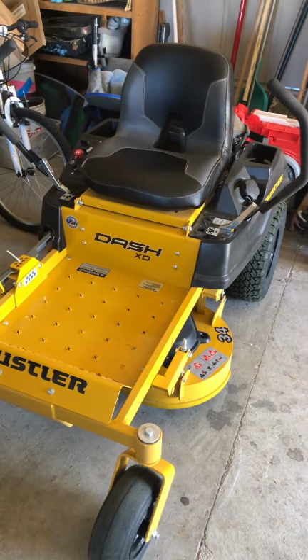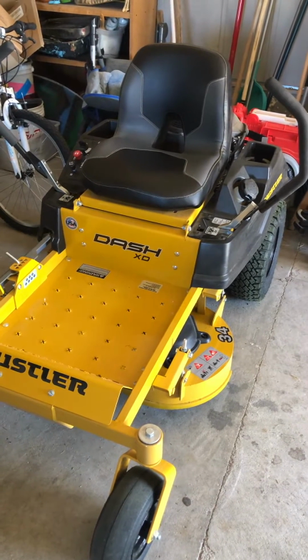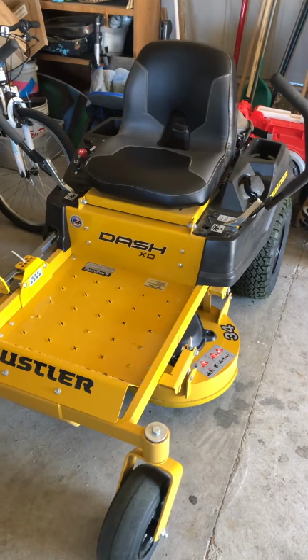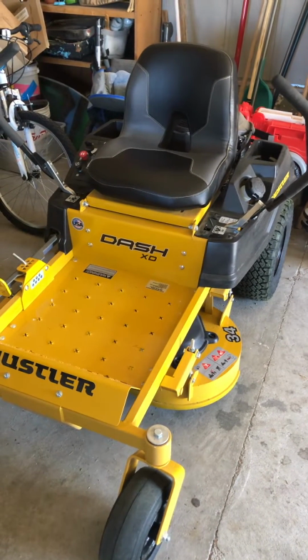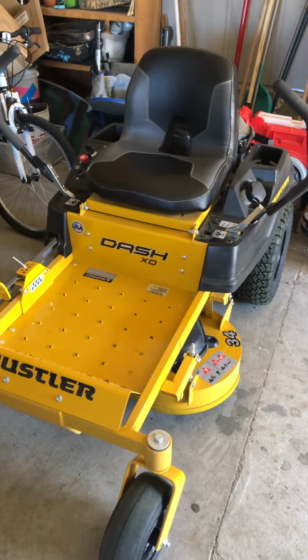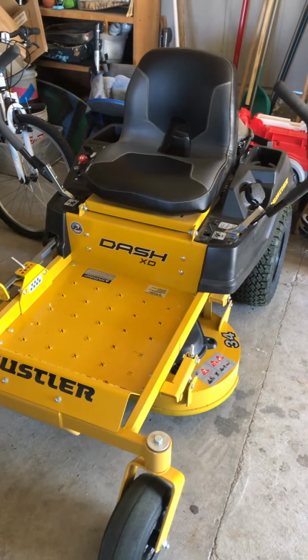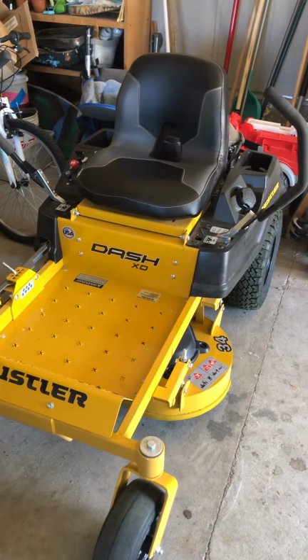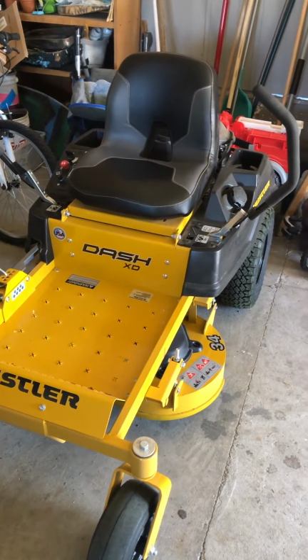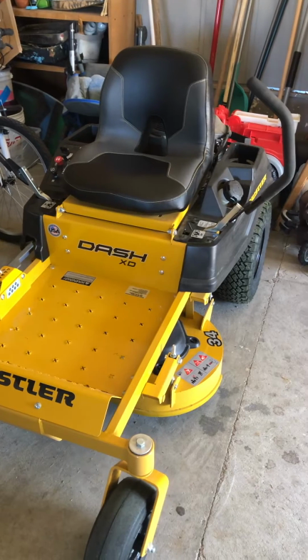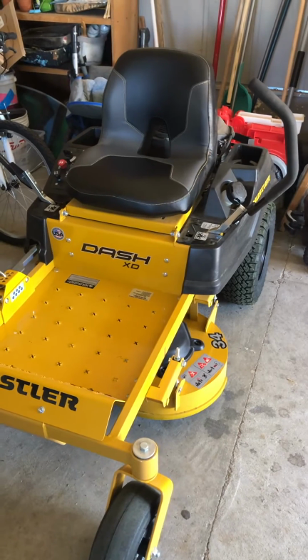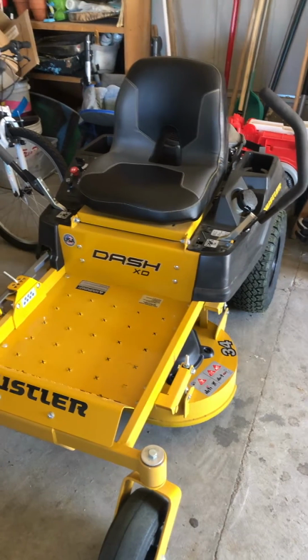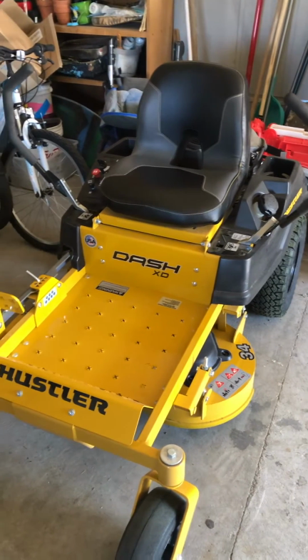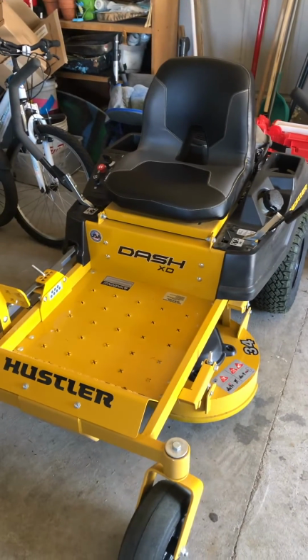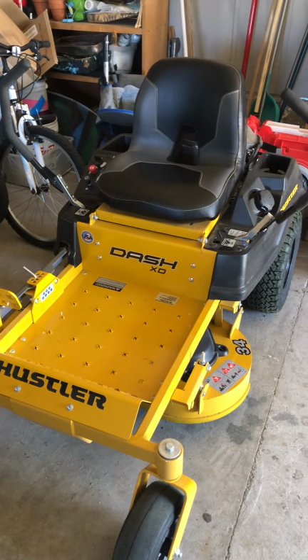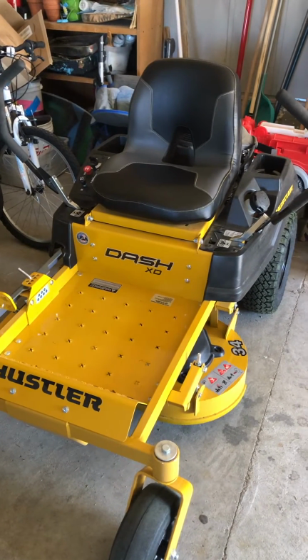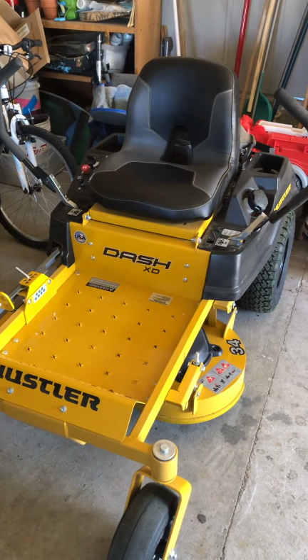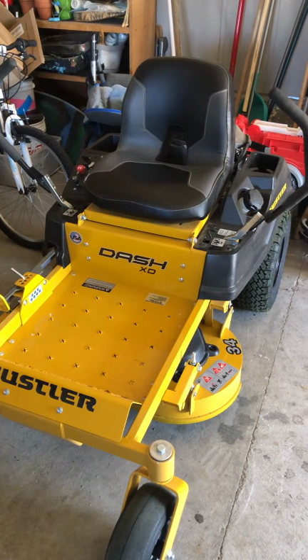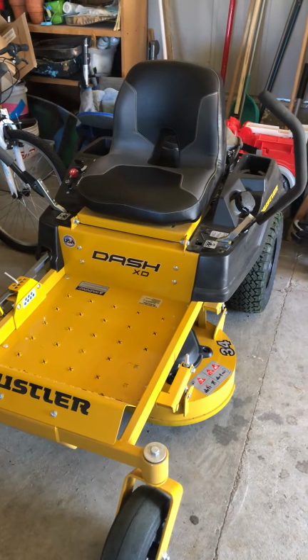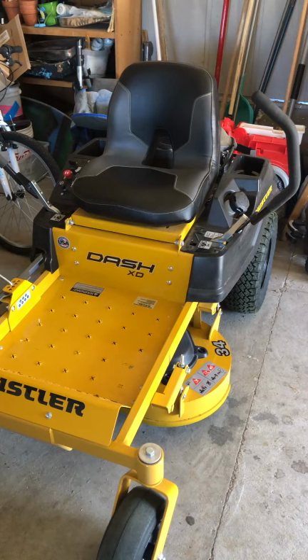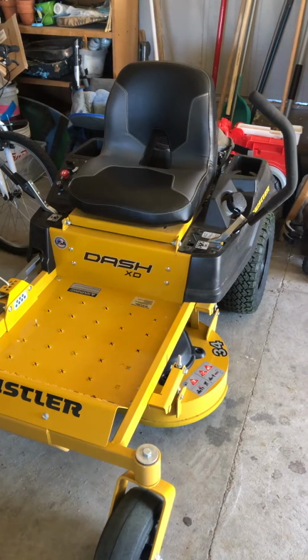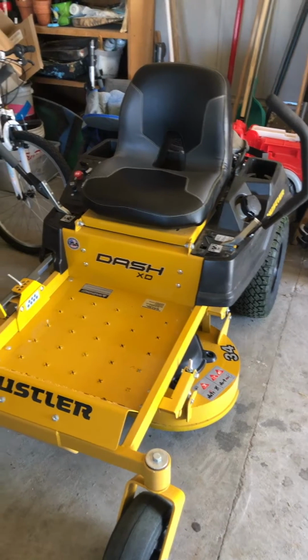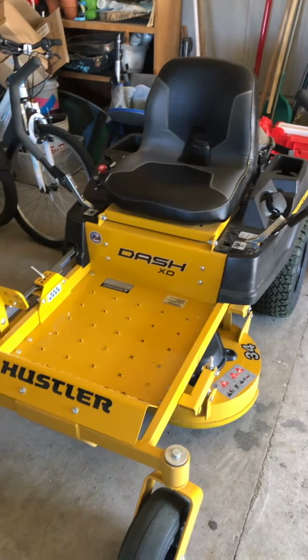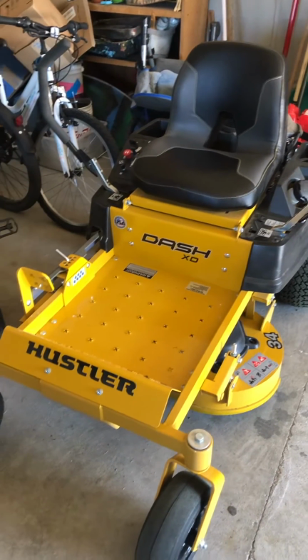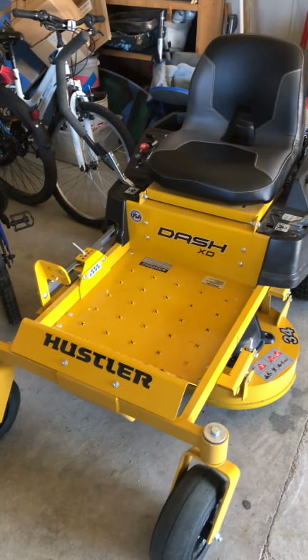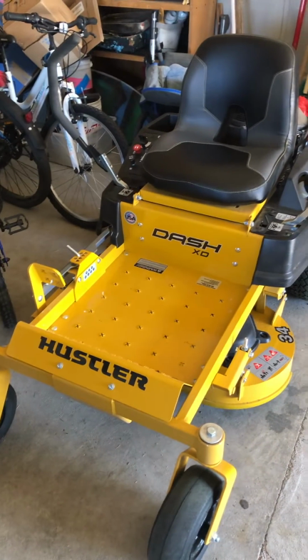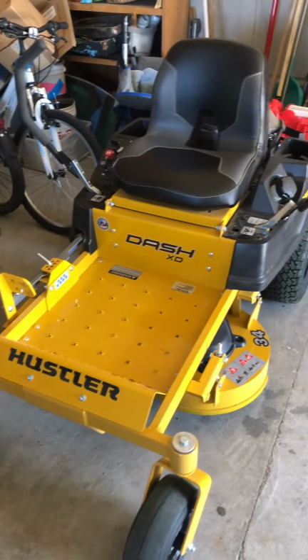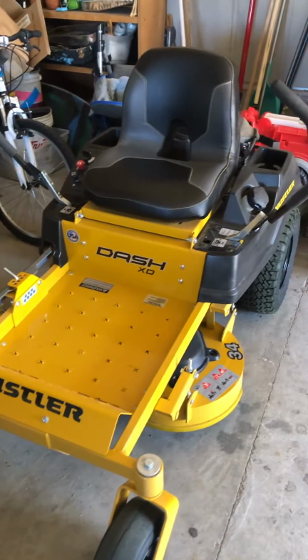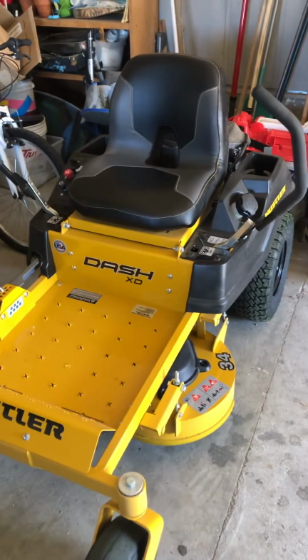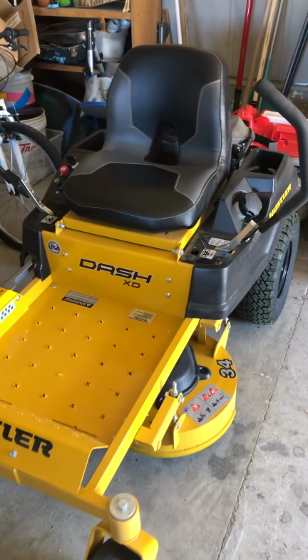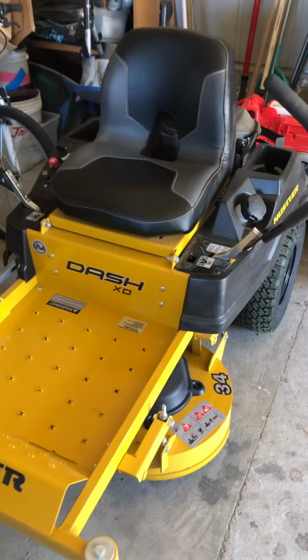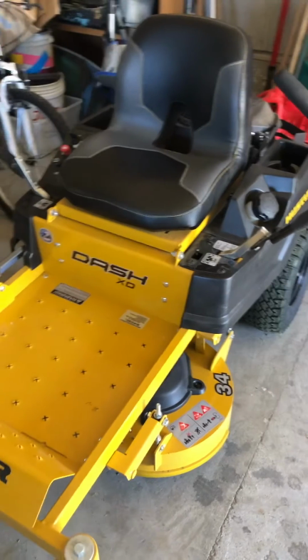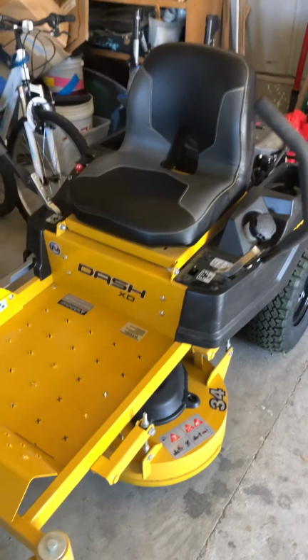This is the Dash XD from Hustler — it's a 34-inch deck. I've had this mower for about a month and it's a nice mower, does a nice job, got a lot of power, and it's a small size.